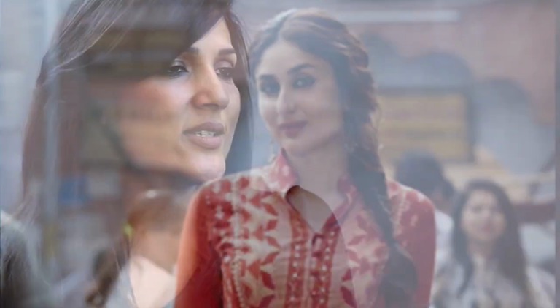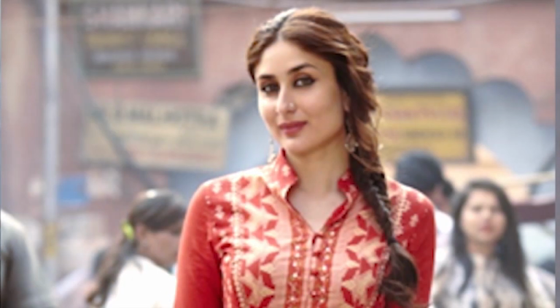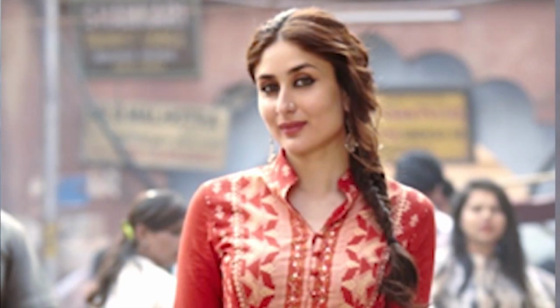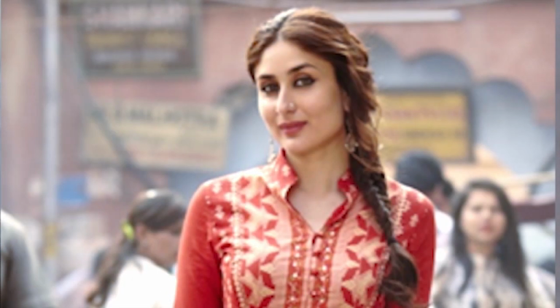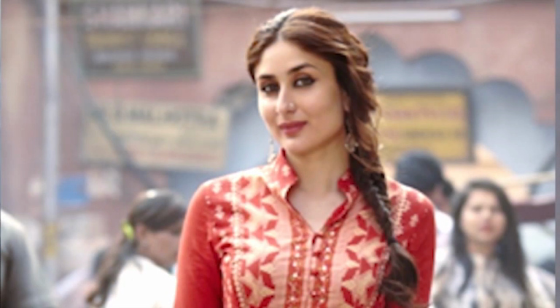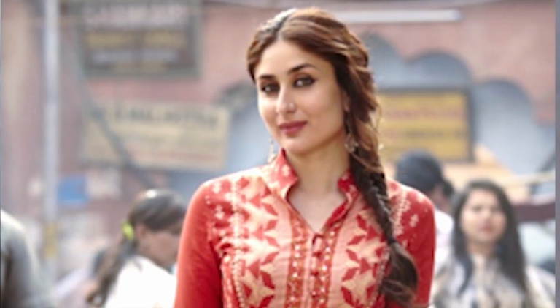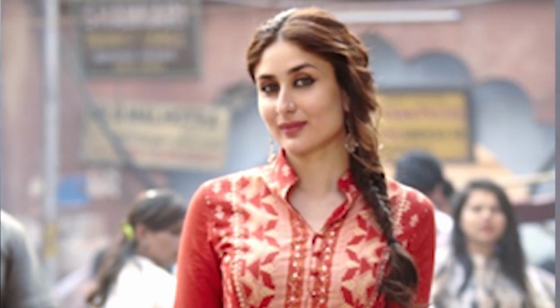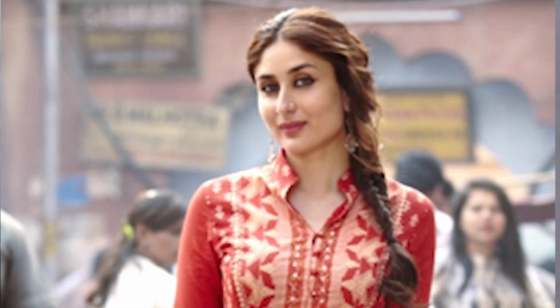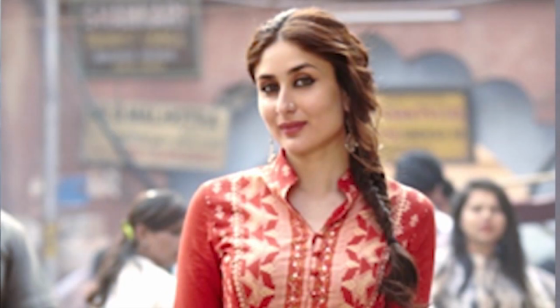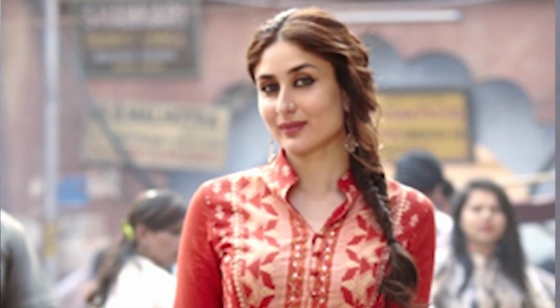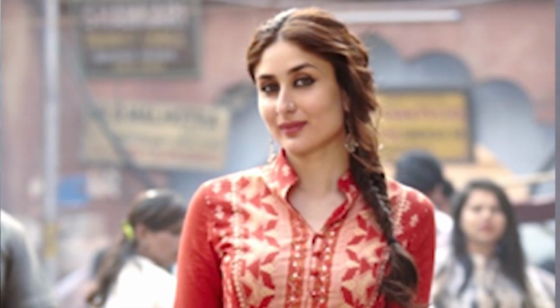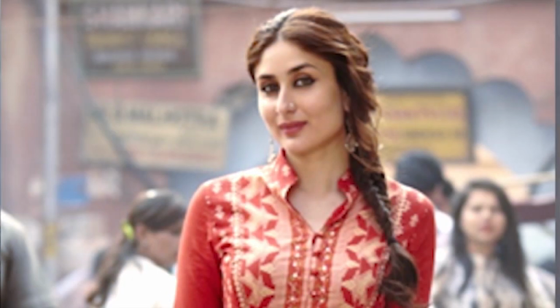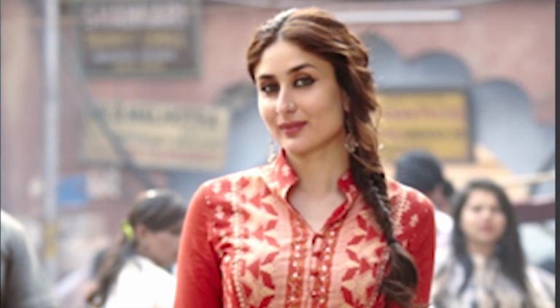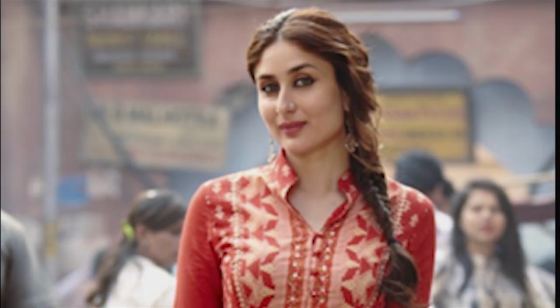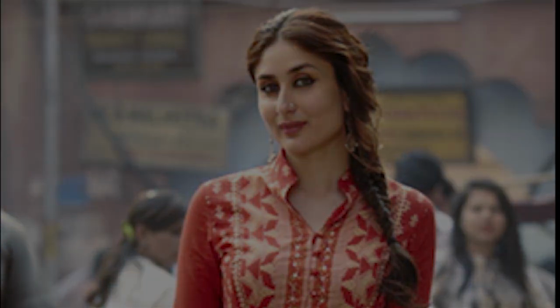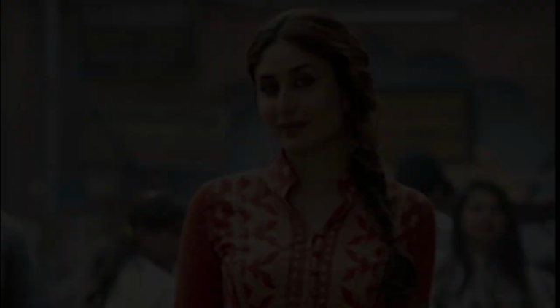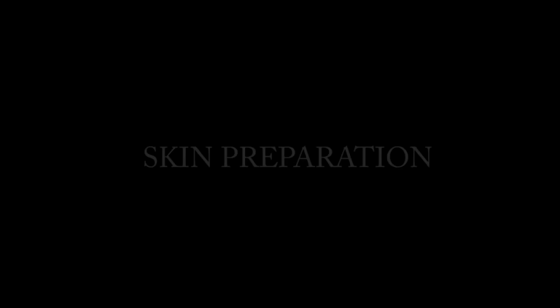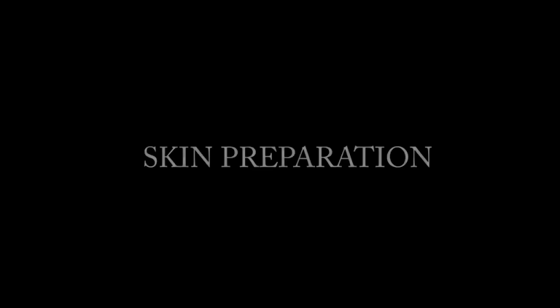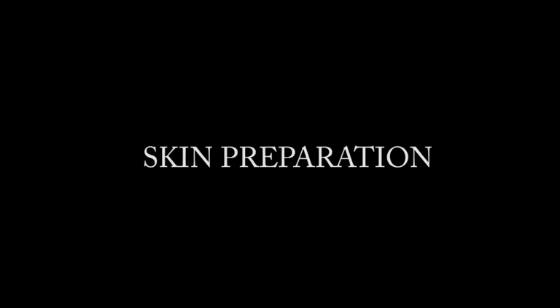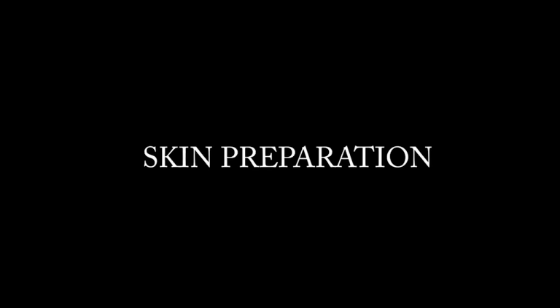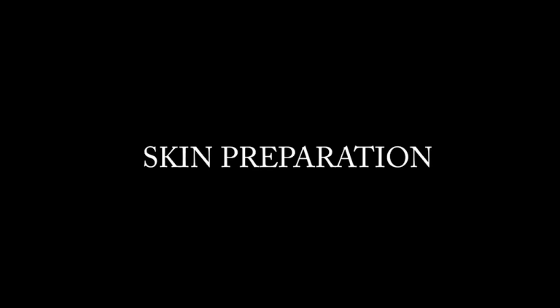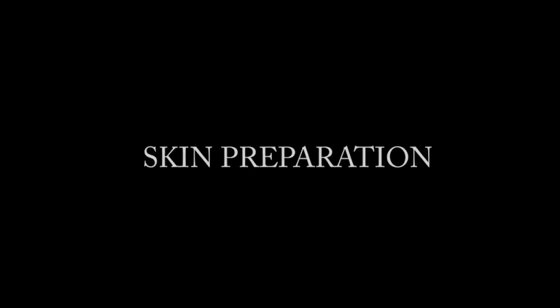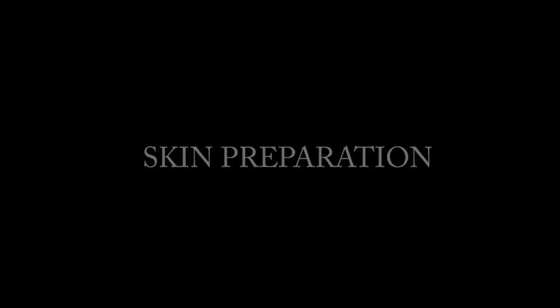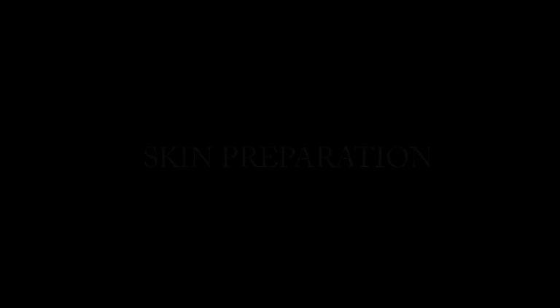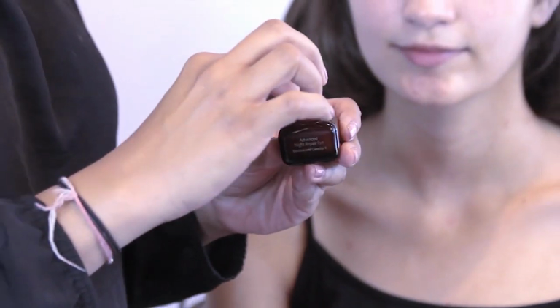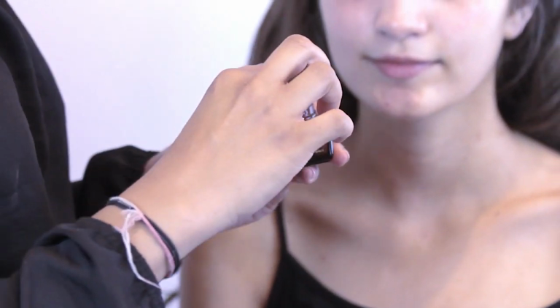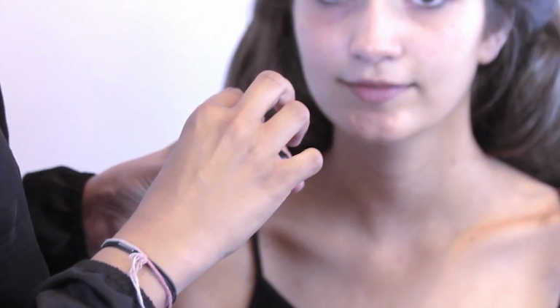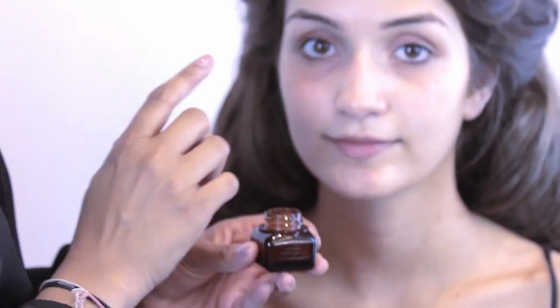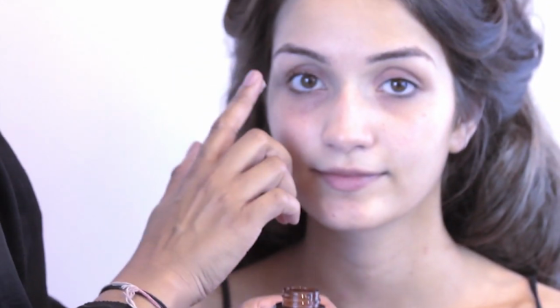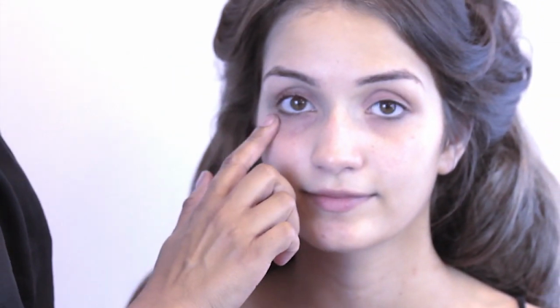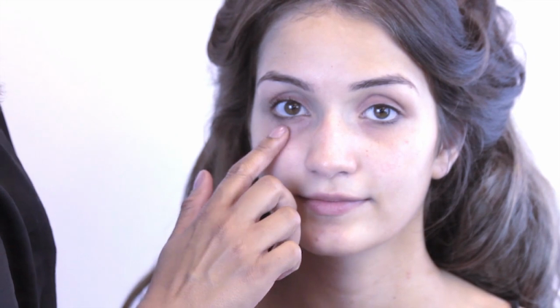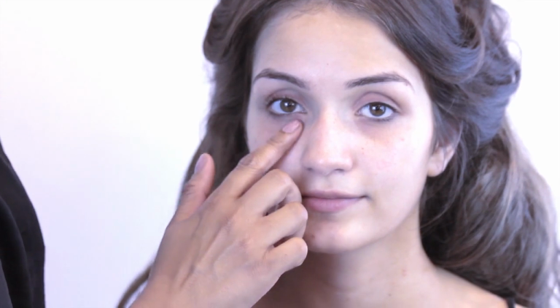Whilst the hair is a little bit more intricate, we've got a play of plaits and texture. Every look requires preparing the skin — the canvas of the painting. For Lizzie's skin,